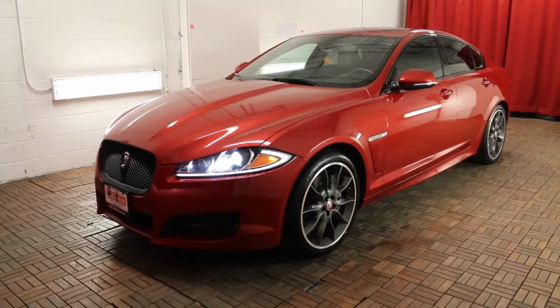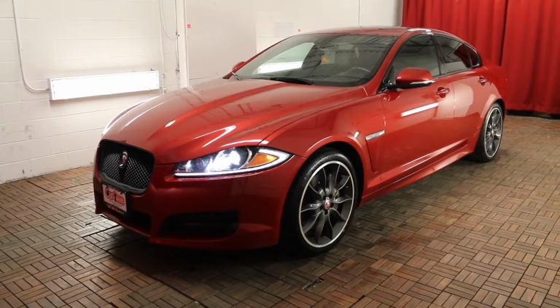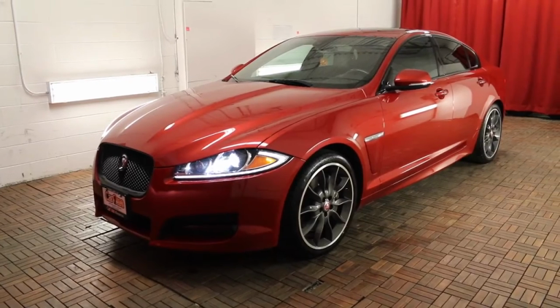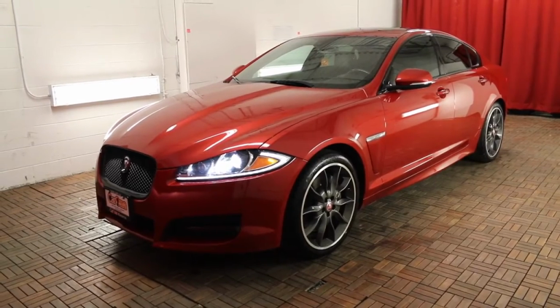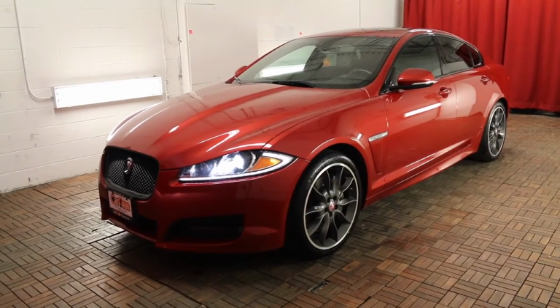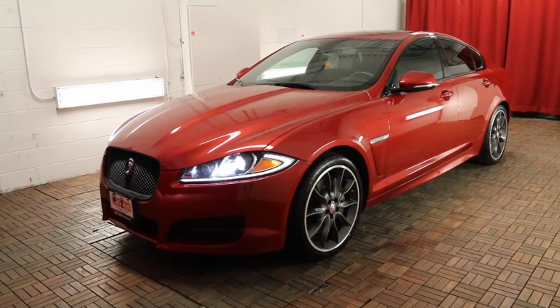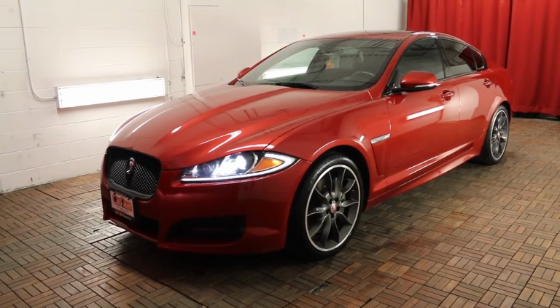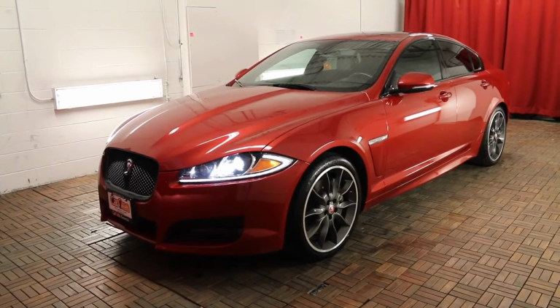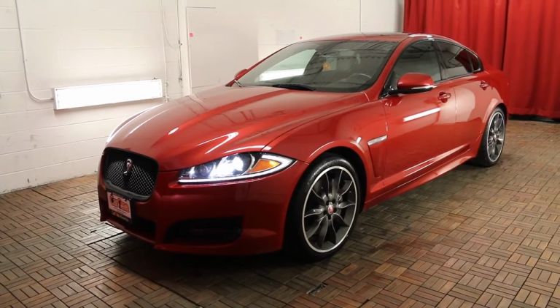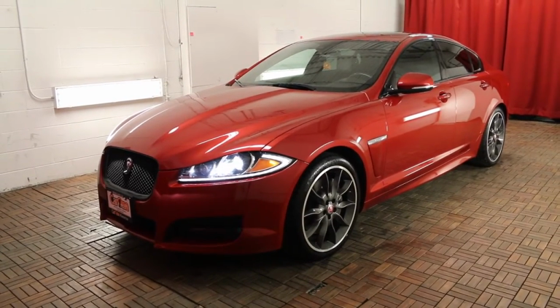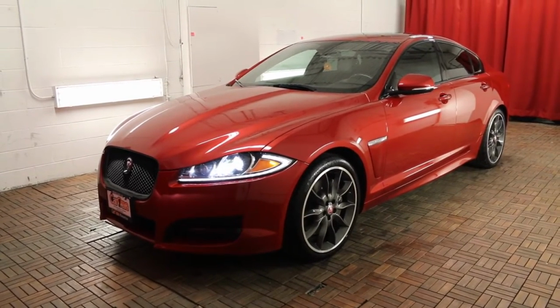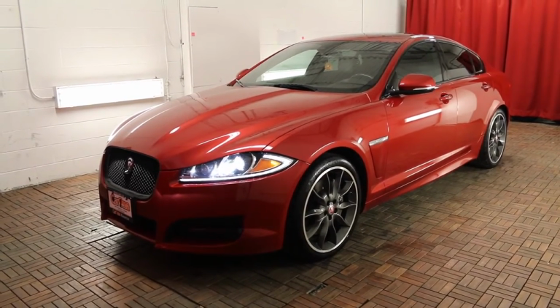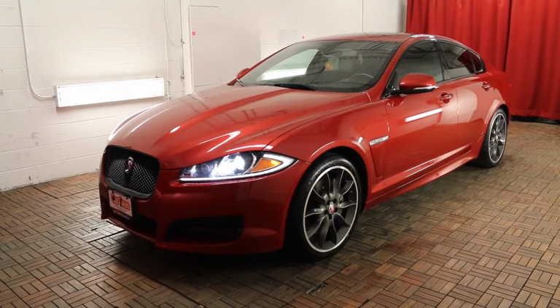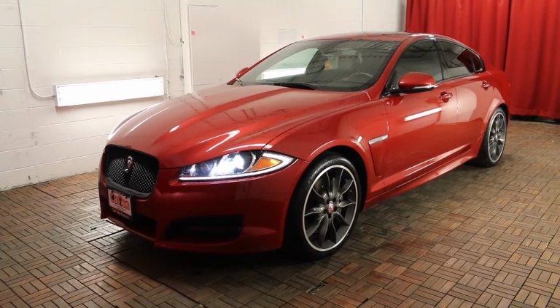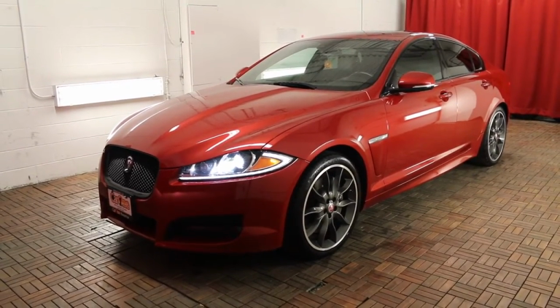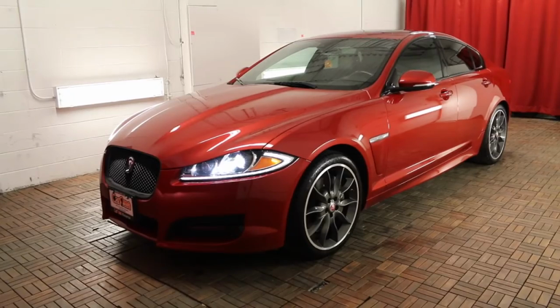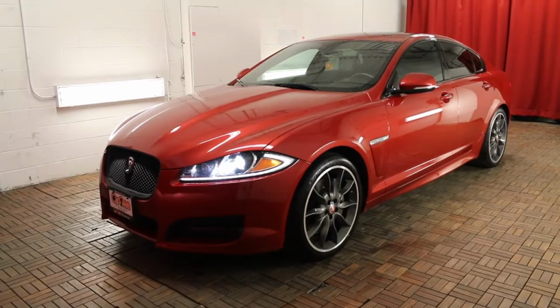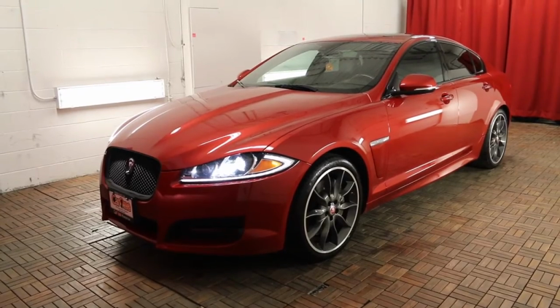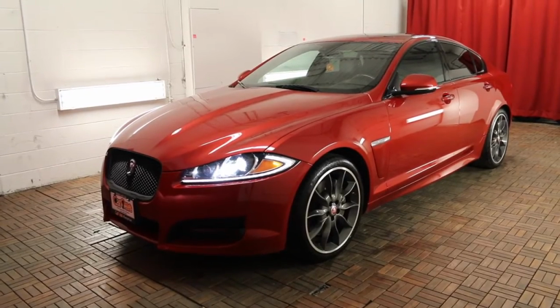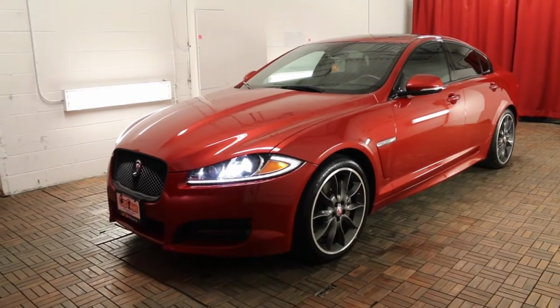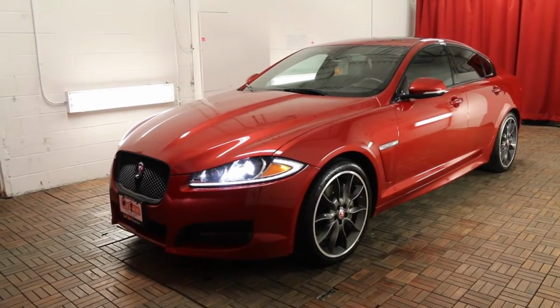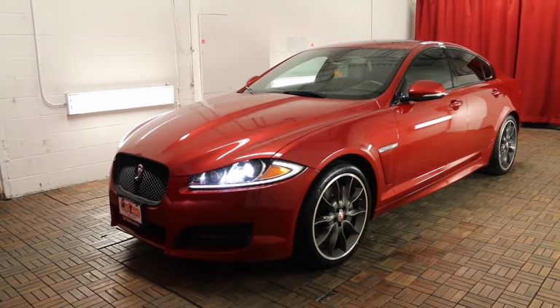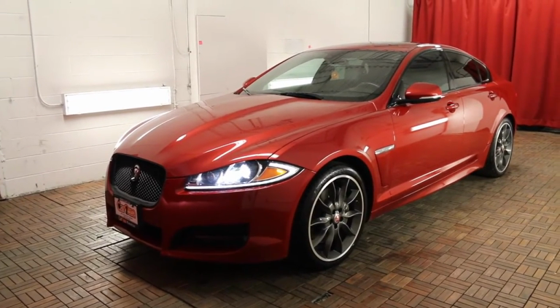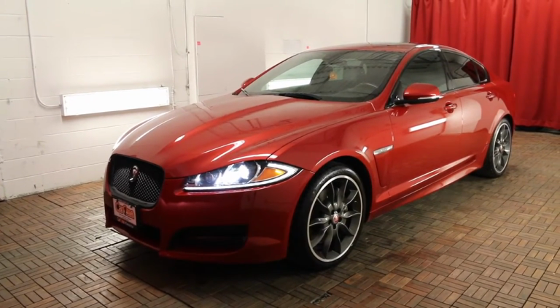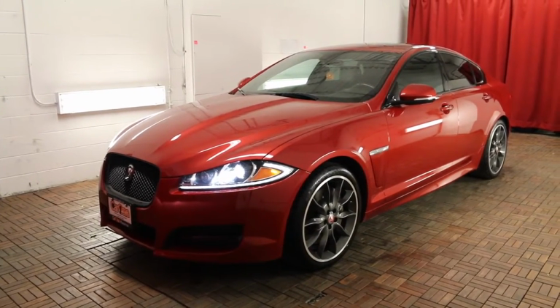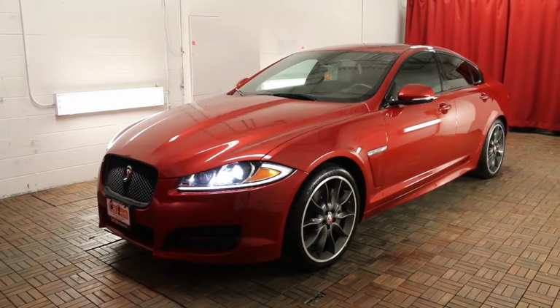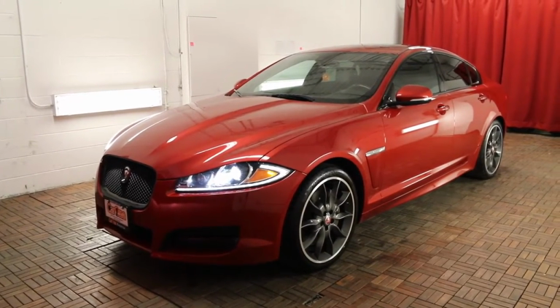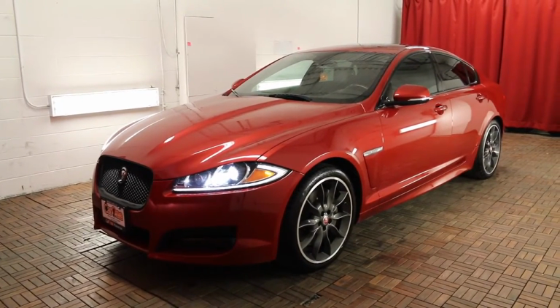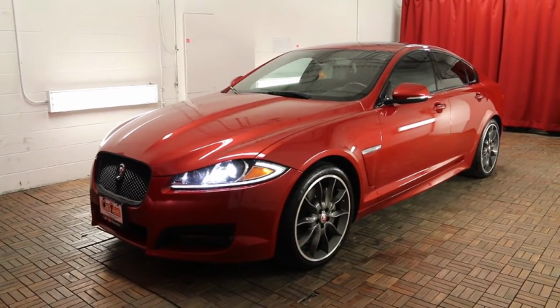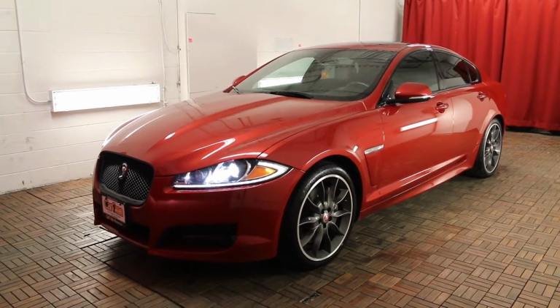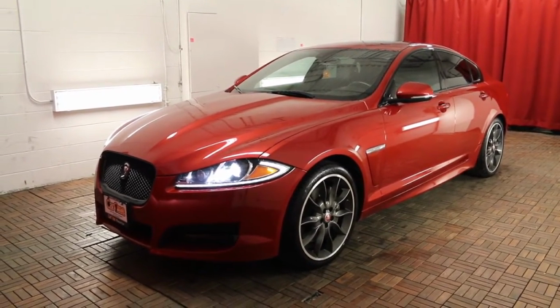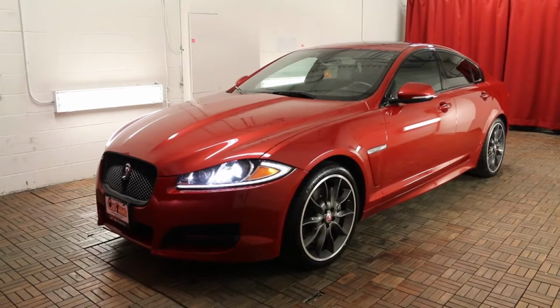Welcome to Car 1, we're located at 1010 Centennial Drive in Kingston, Ontario. Today we're looking at a 2015 Jaguar XF 3.0 V6 all-wheel drive sport.